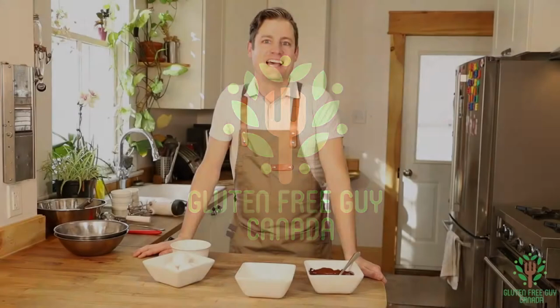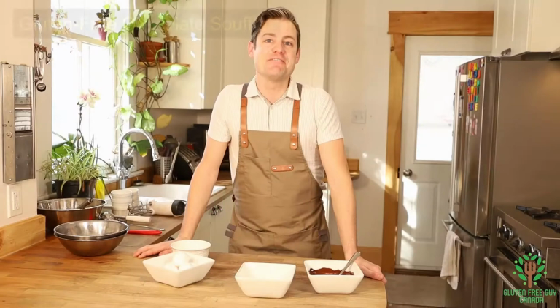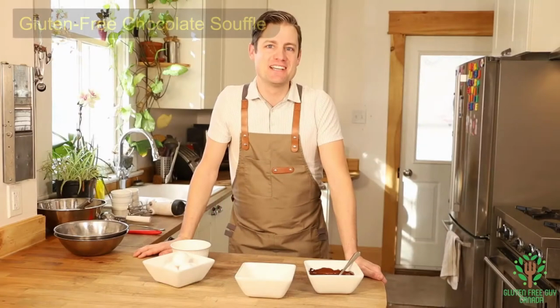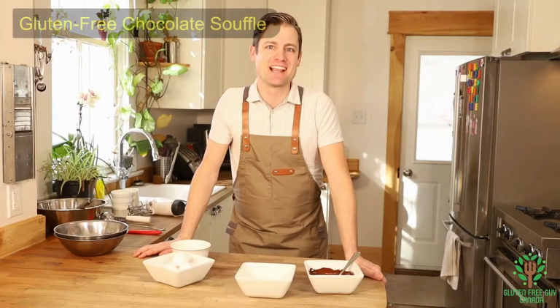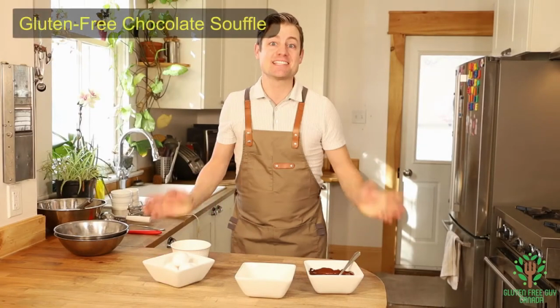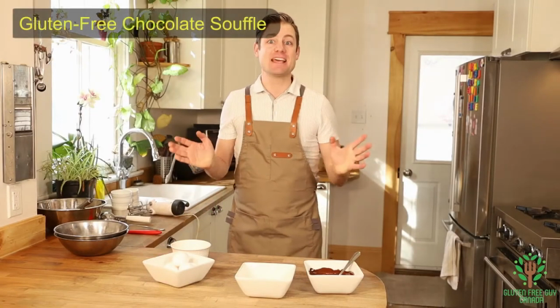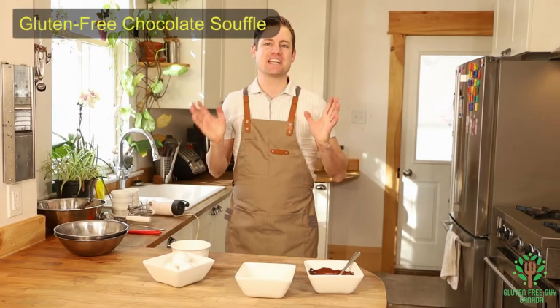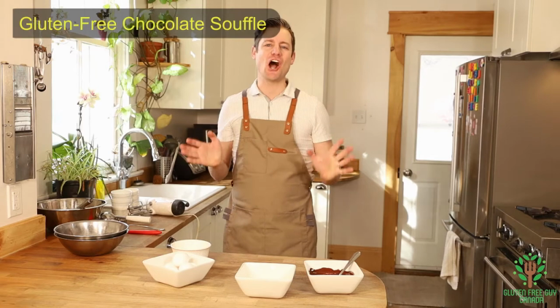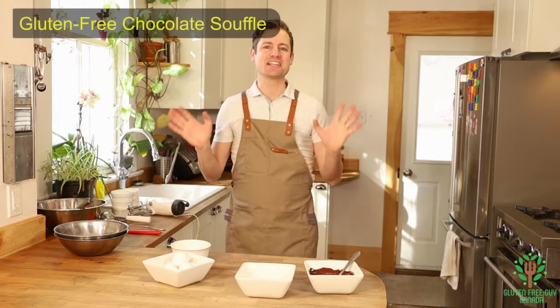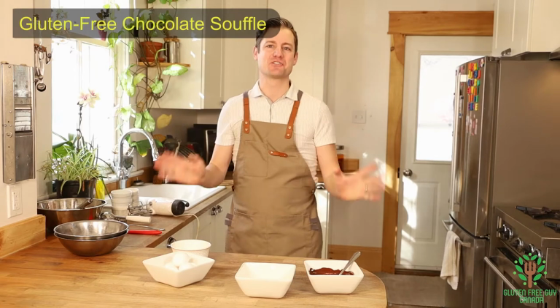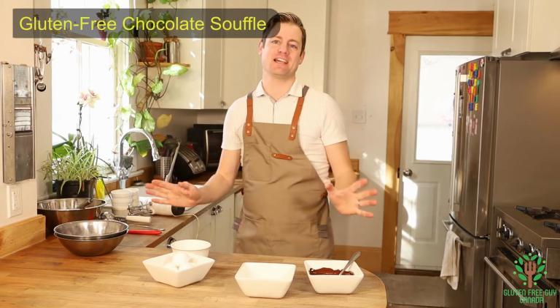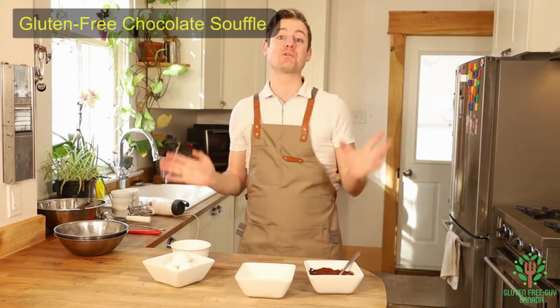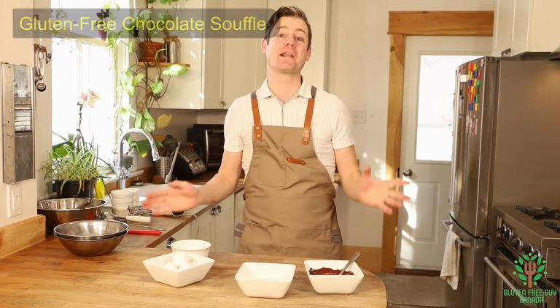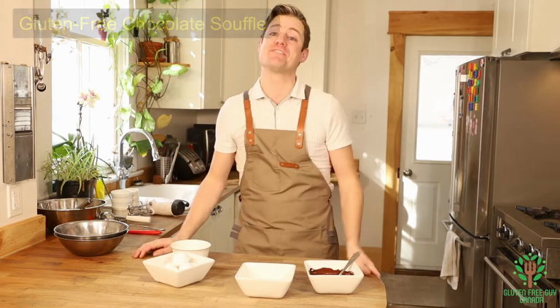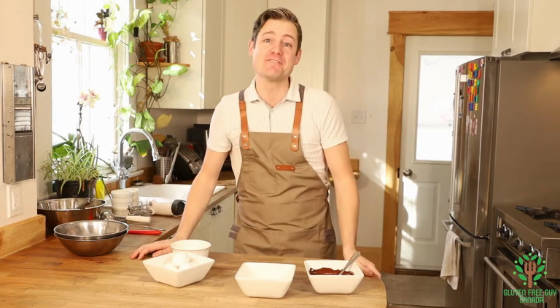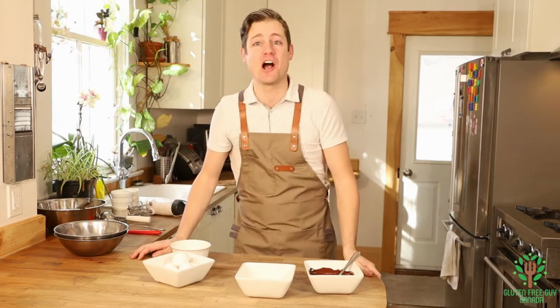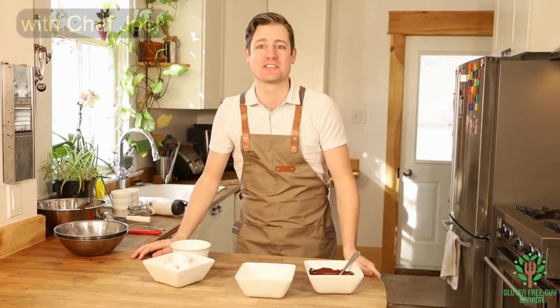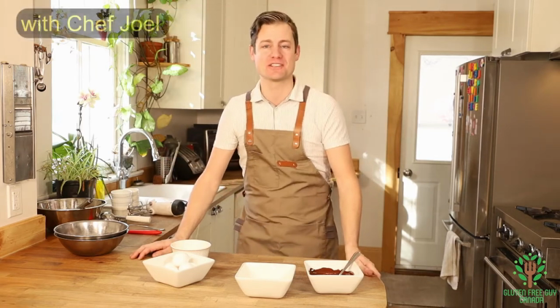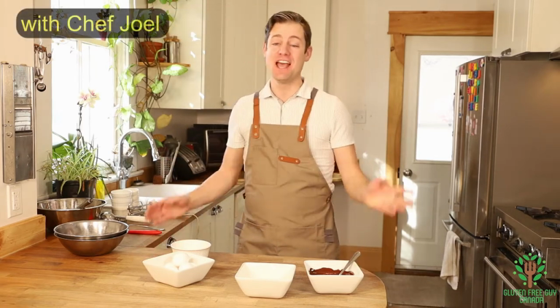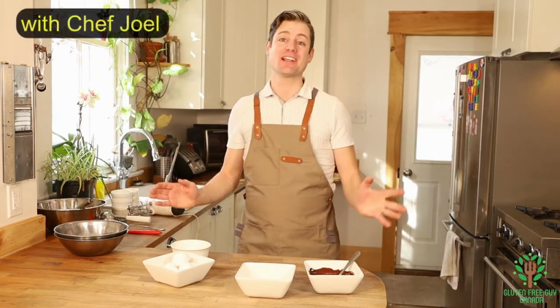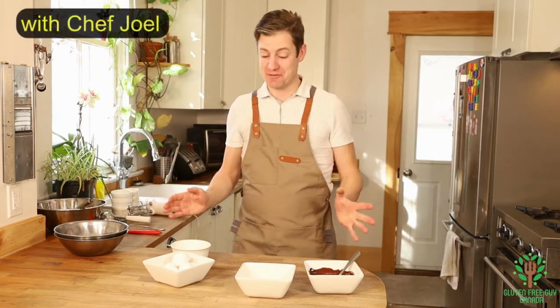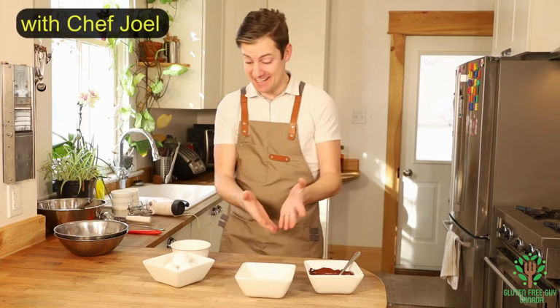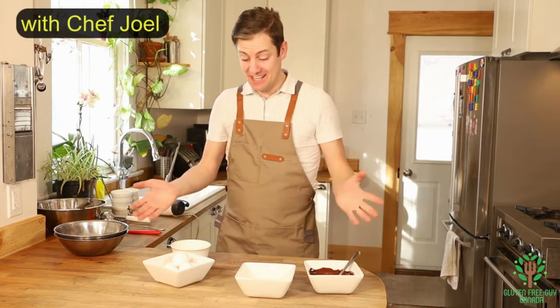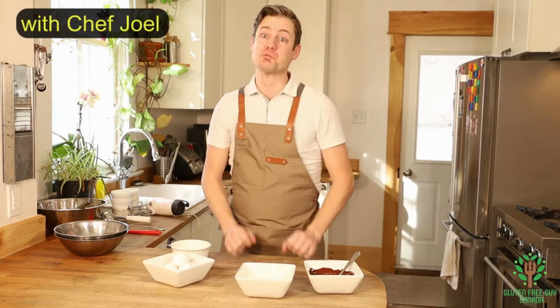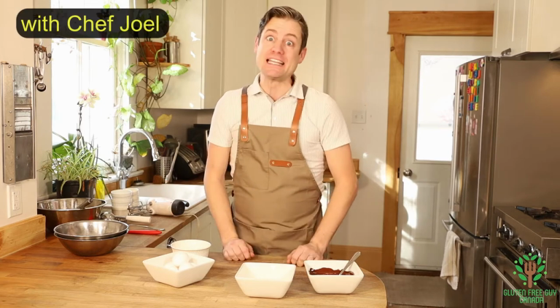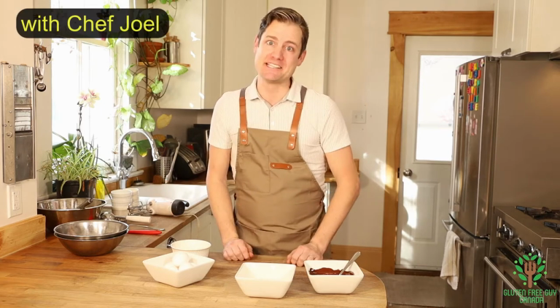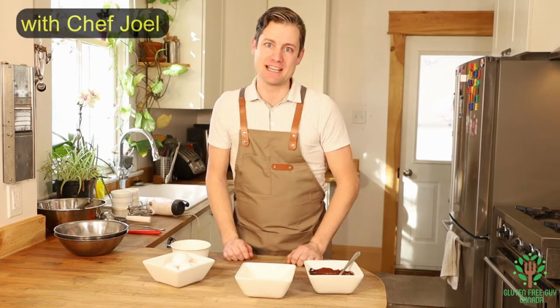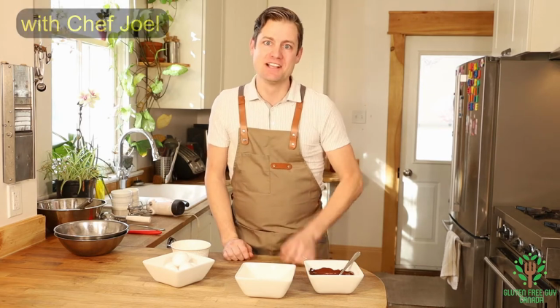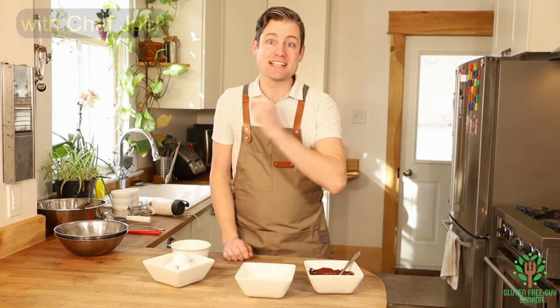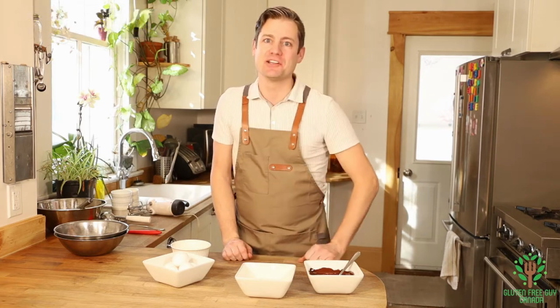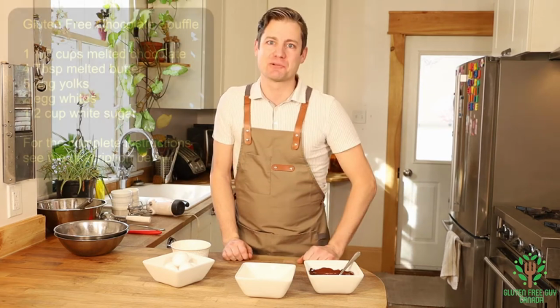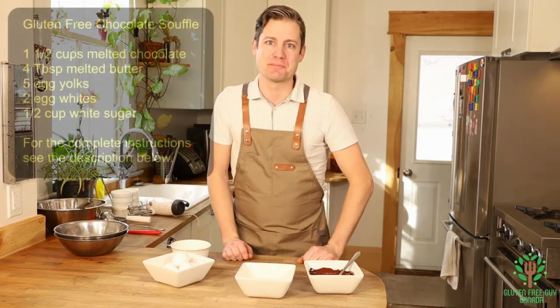Hey foodies, let's make a chocolate soufflé. These are one of my favorite chocolate desserts — you're going to love them, and they're really easy to make. Let's take a look at the recipe.